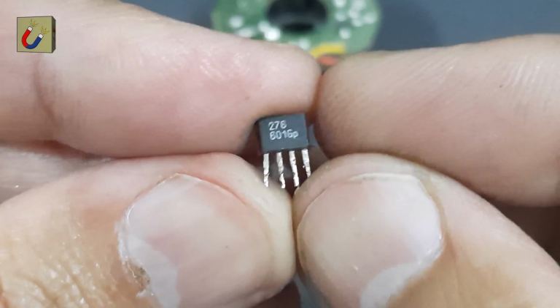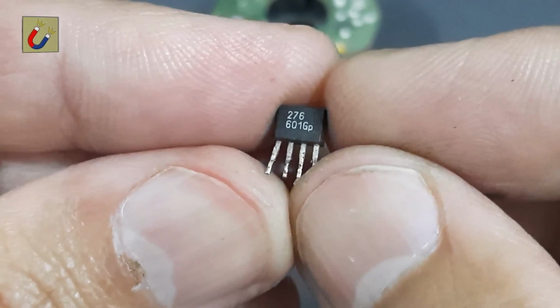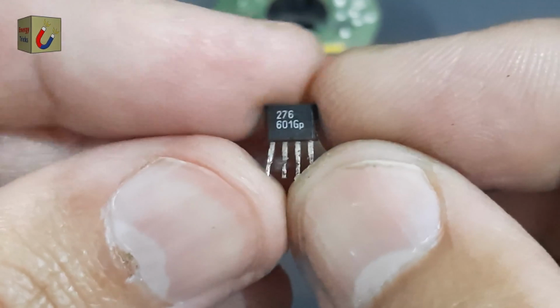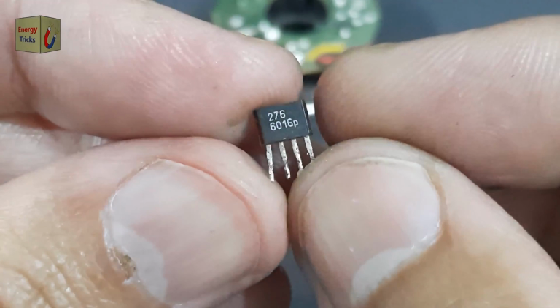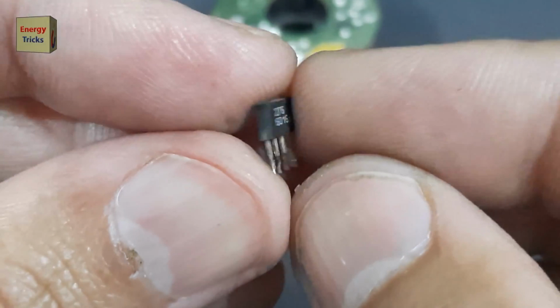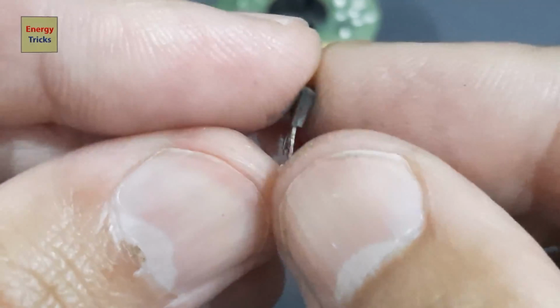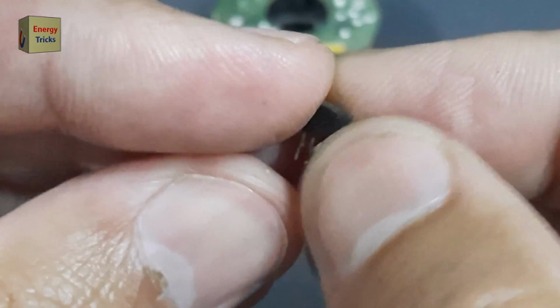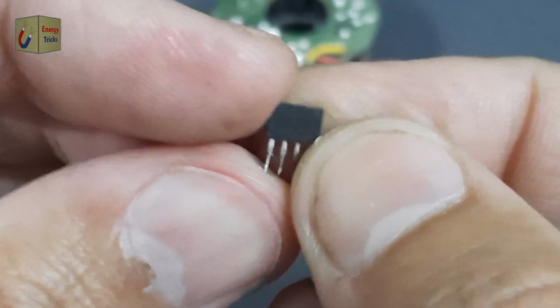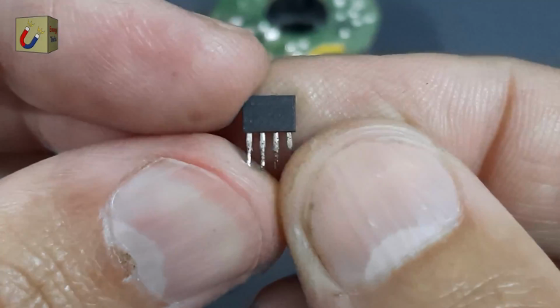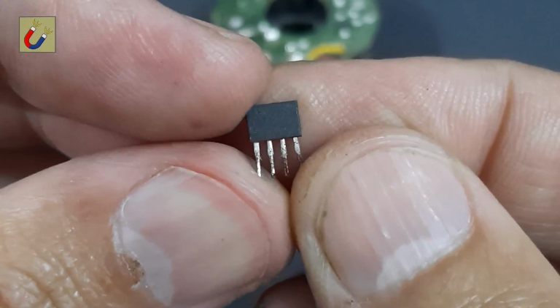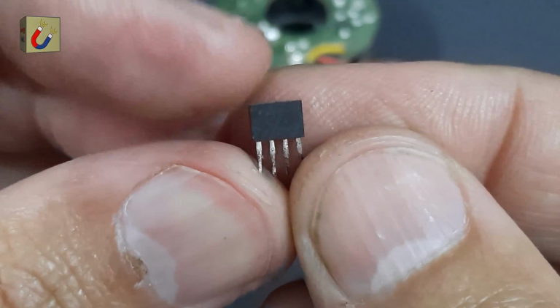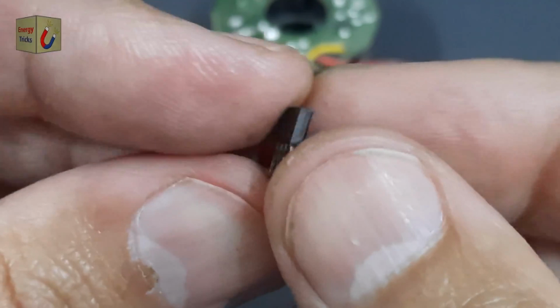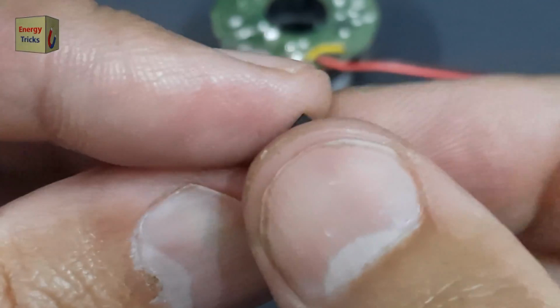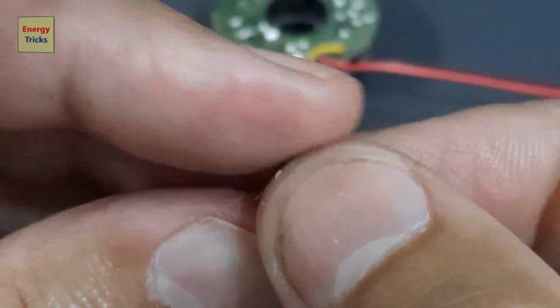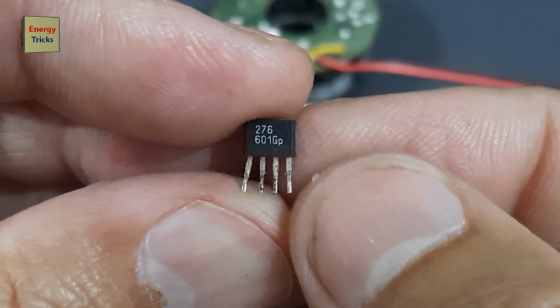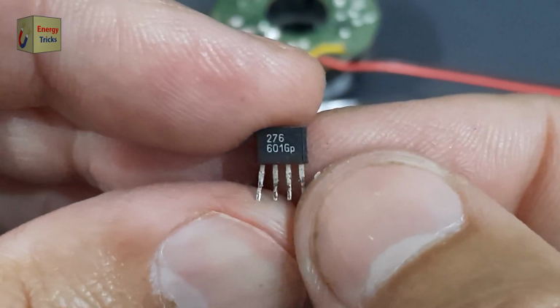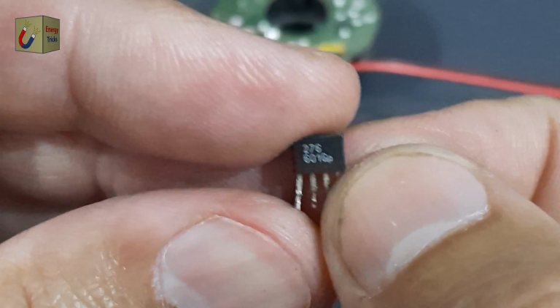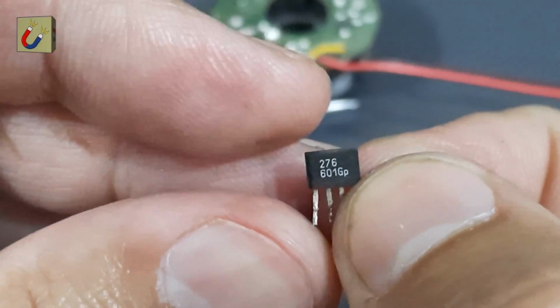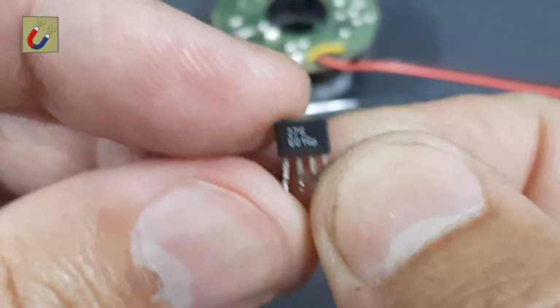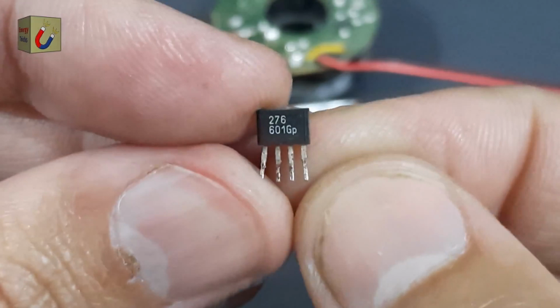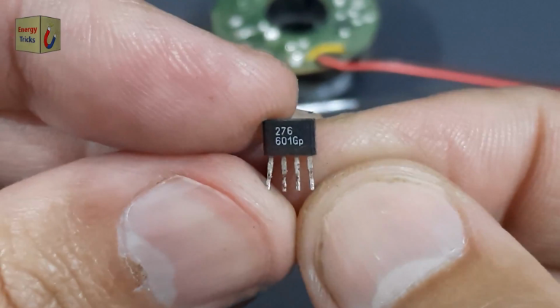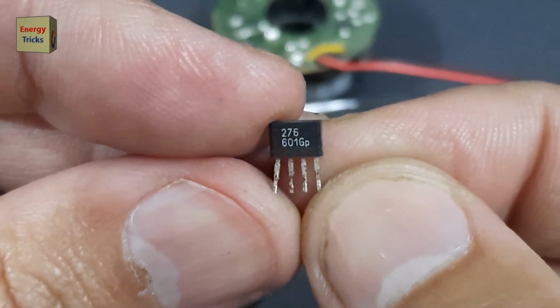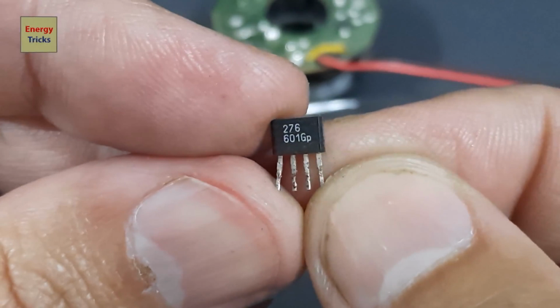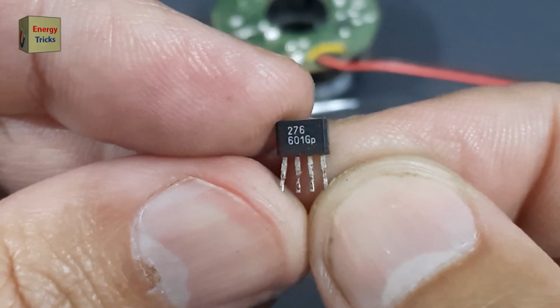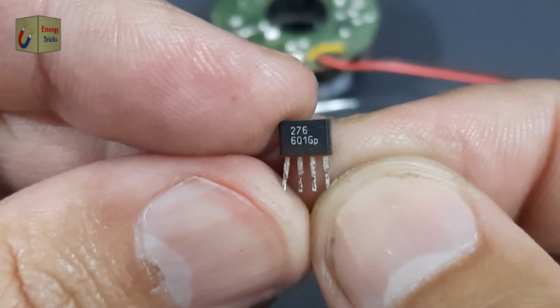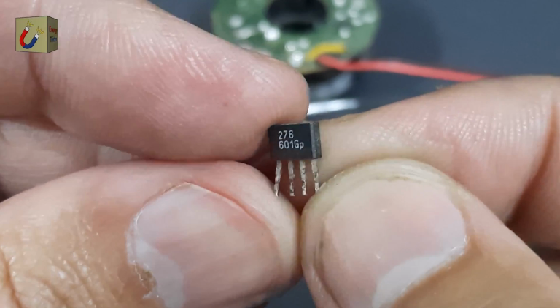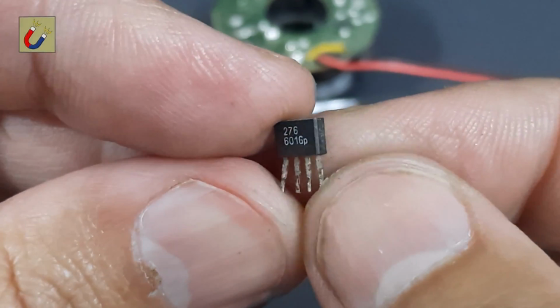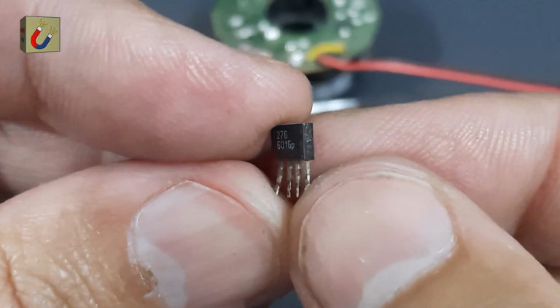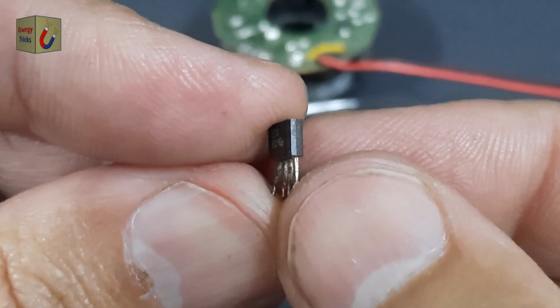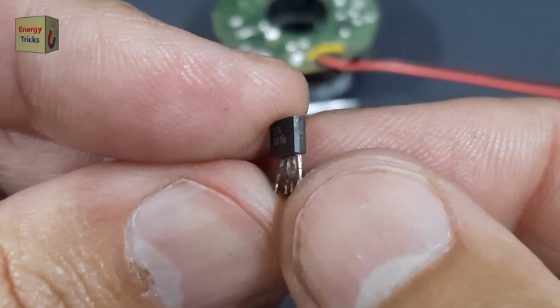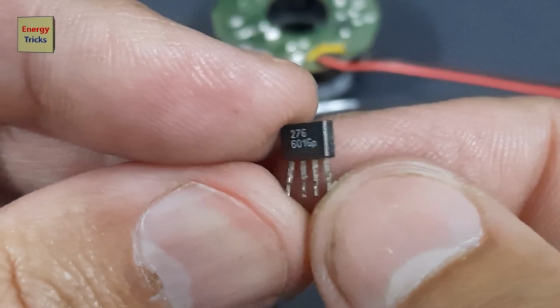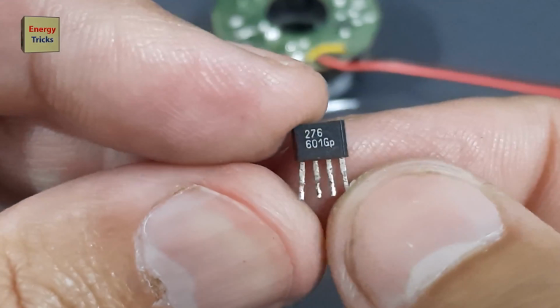Hi, friends. In this video, I'm going to show you a simple way to get a free Hall Effect sensor from an old appliance. This method is perfect if you're into electronics or DIY projects and want to save money by recycling components.